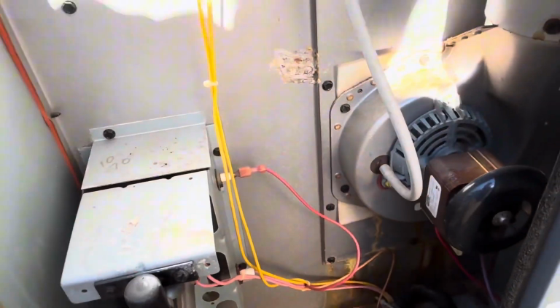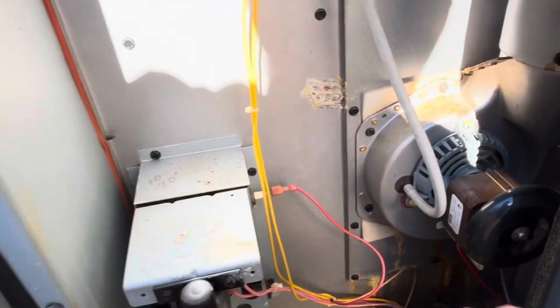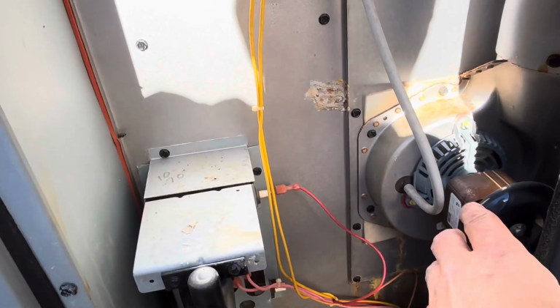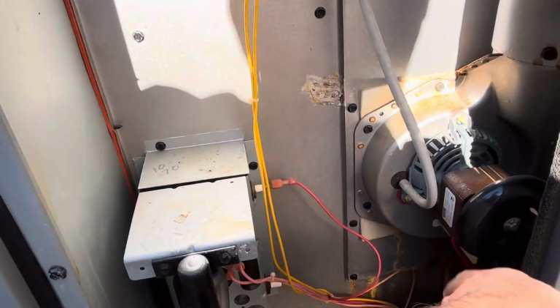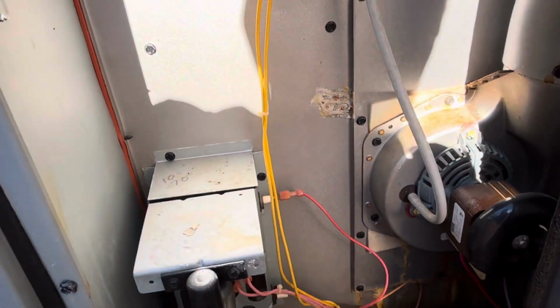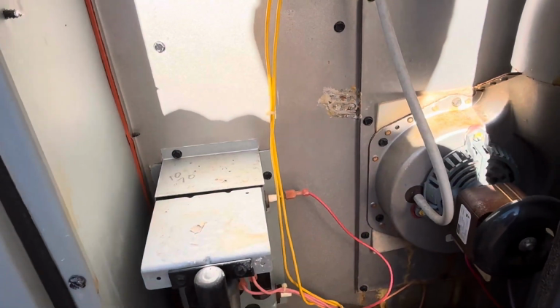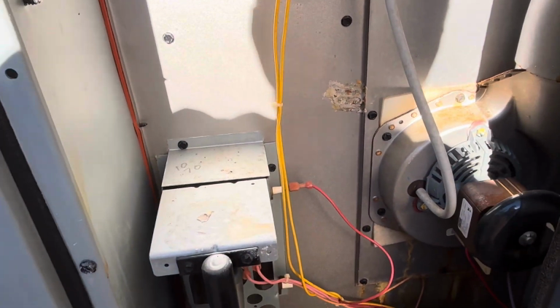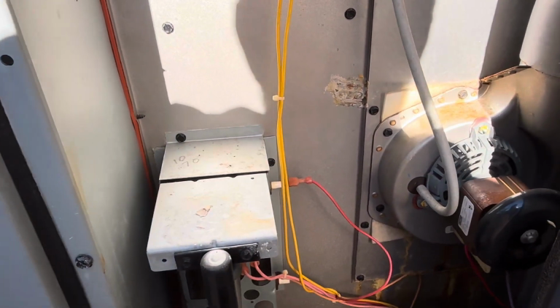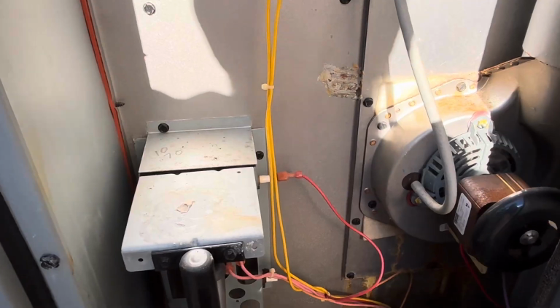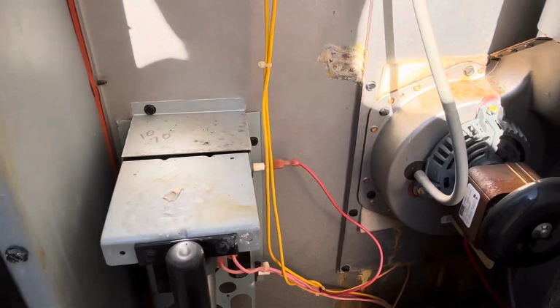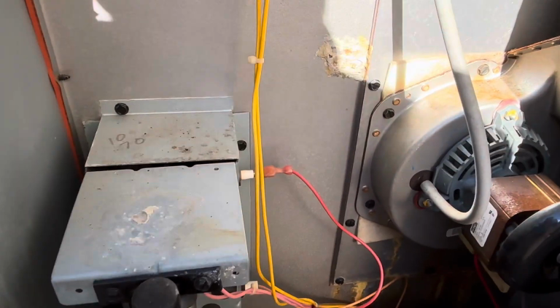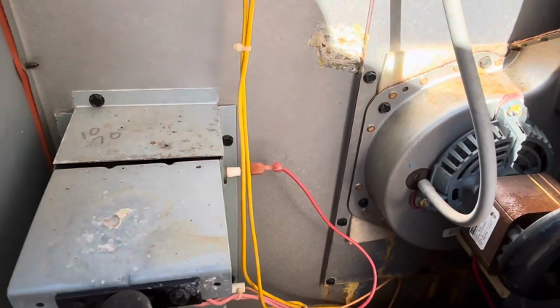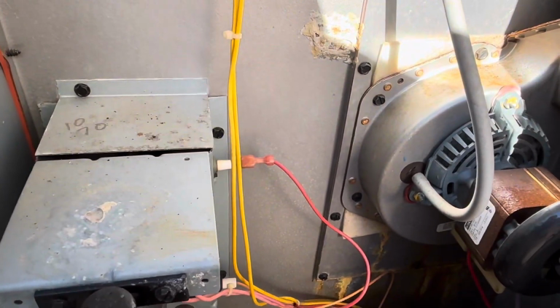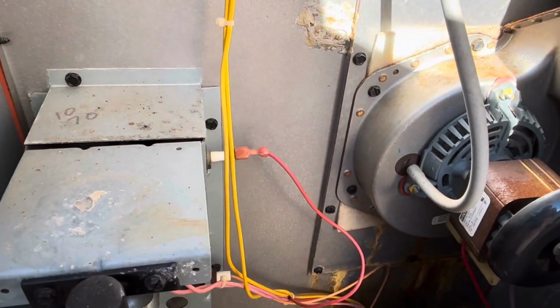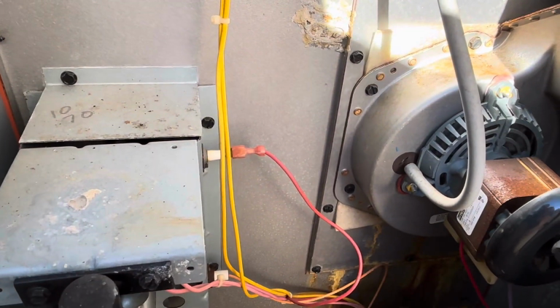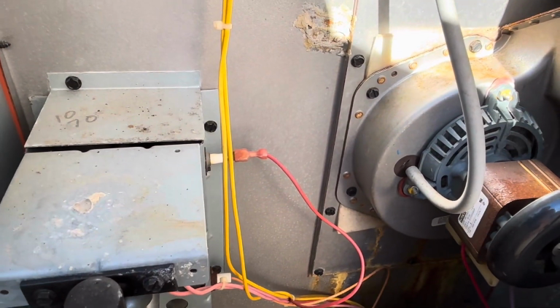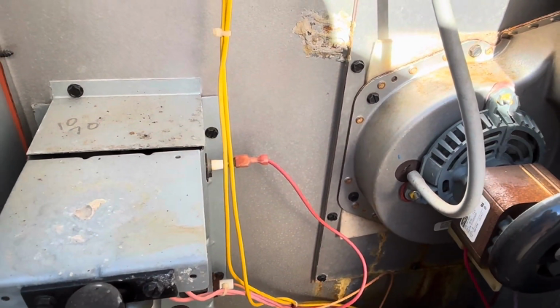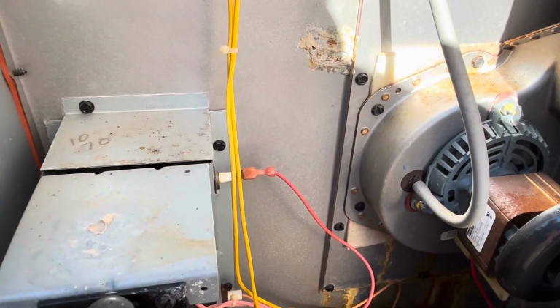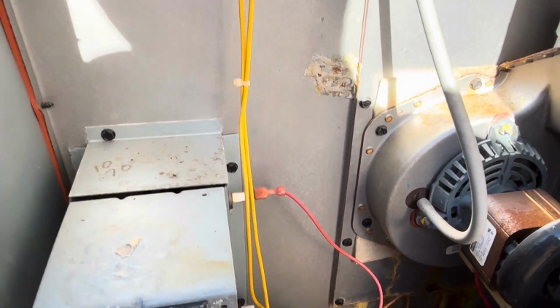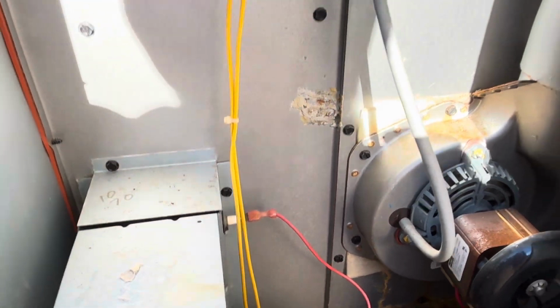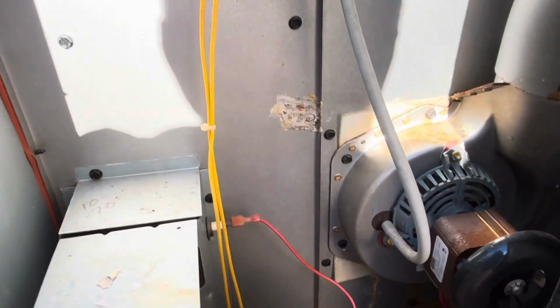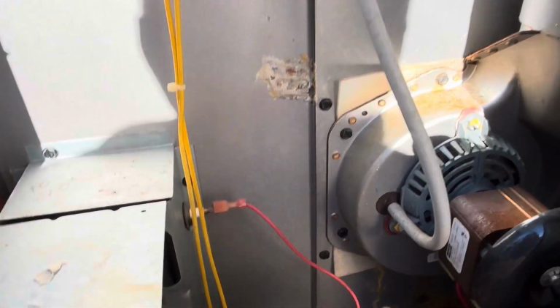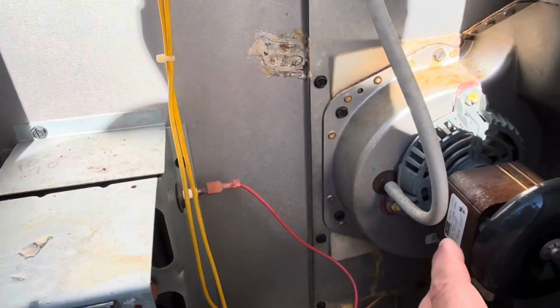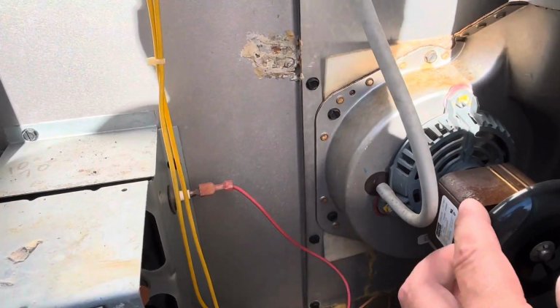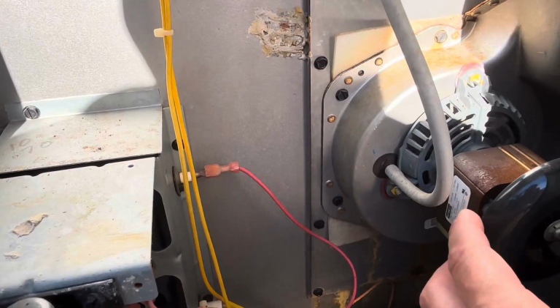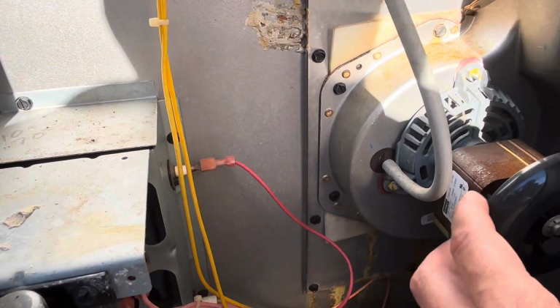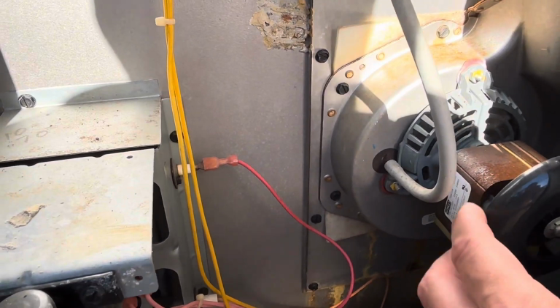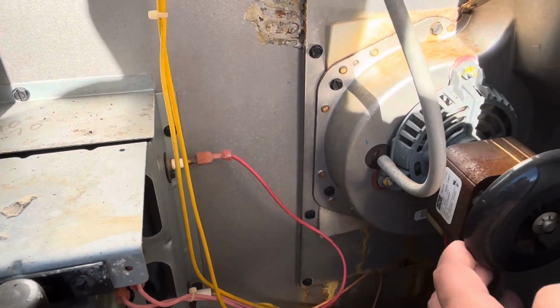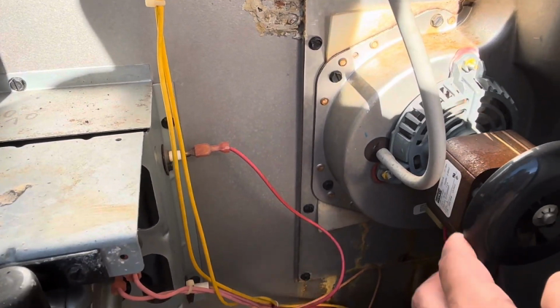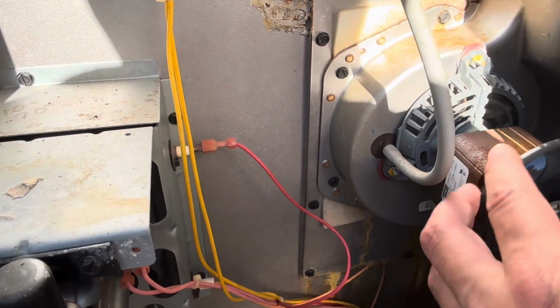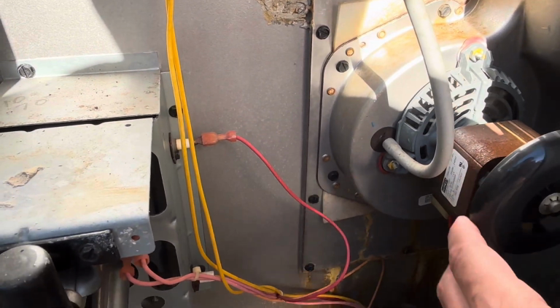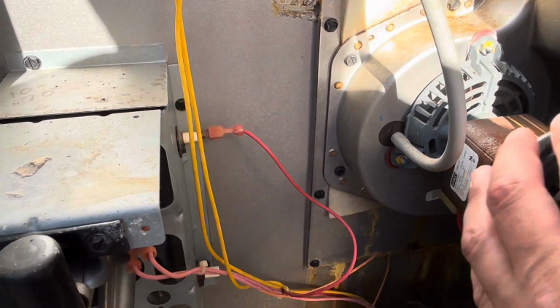There's a lot of things to check there. I went ahead and gave the draft inducer a spin — sounds like it's hitting something.